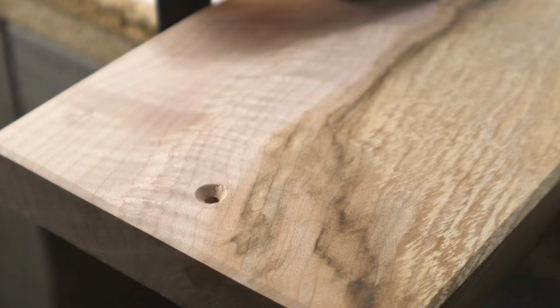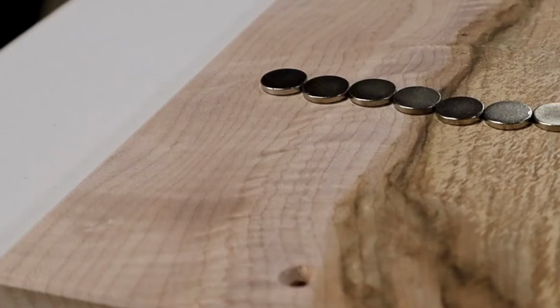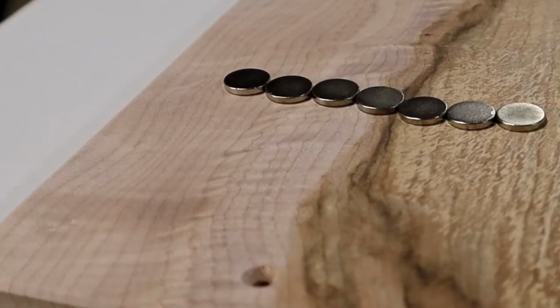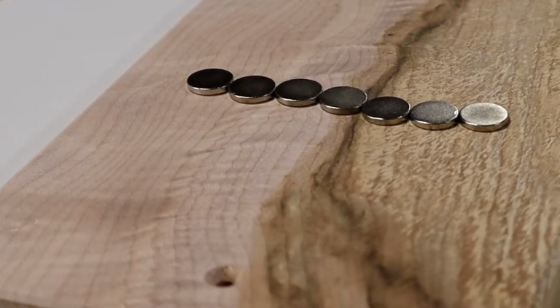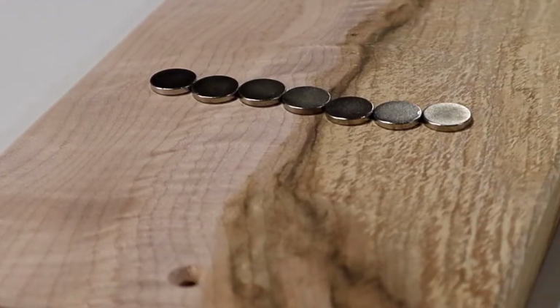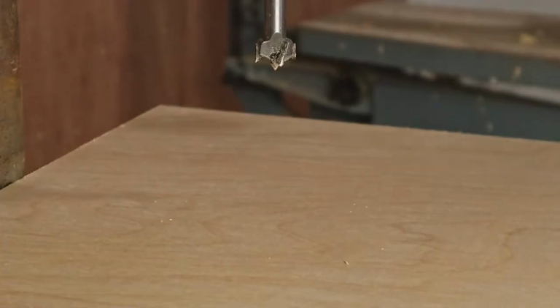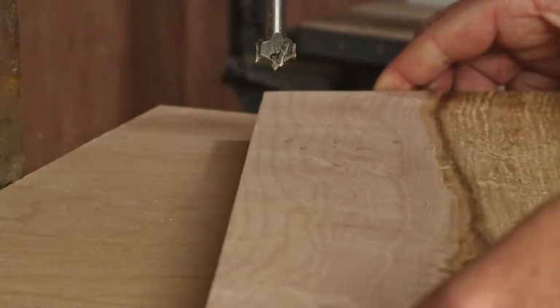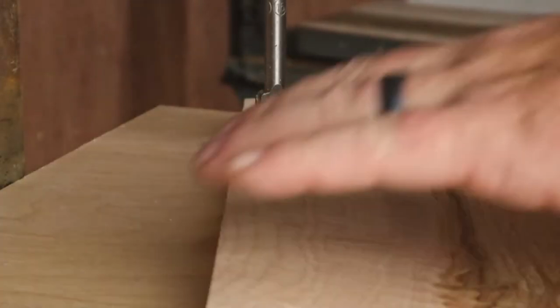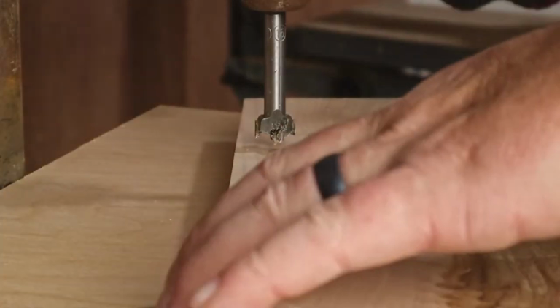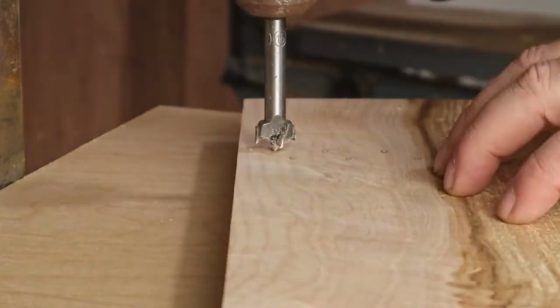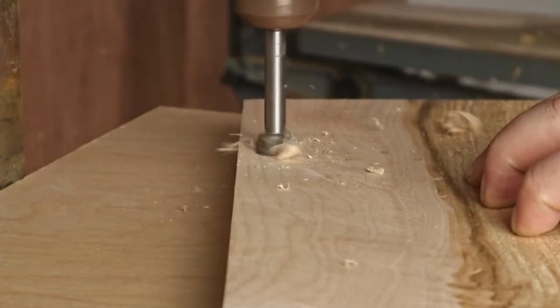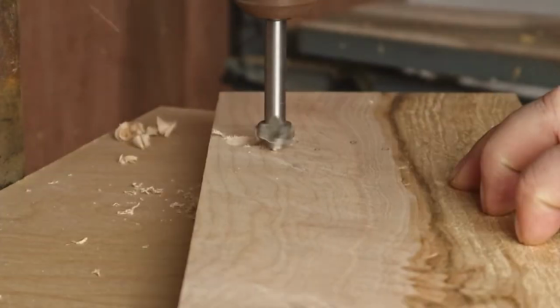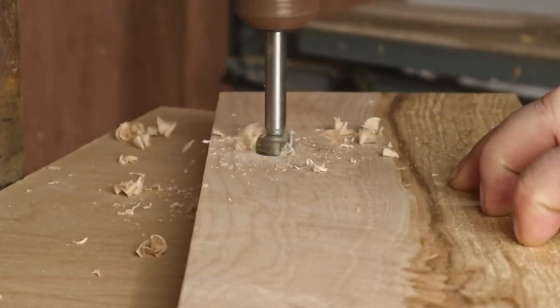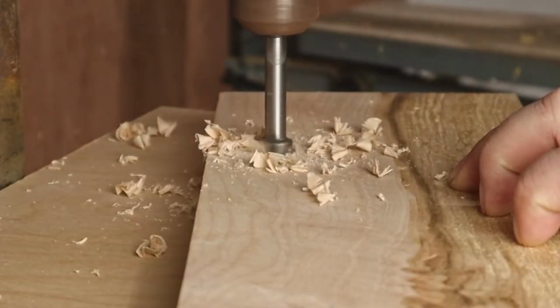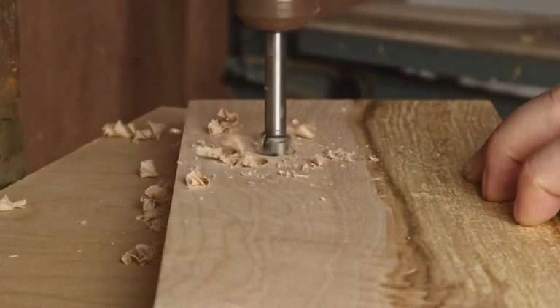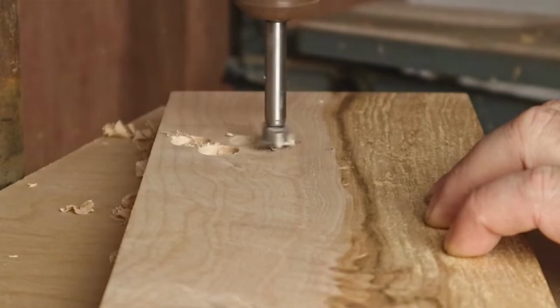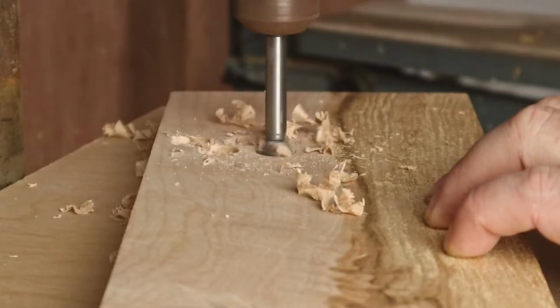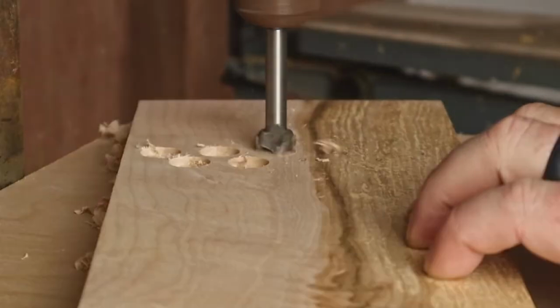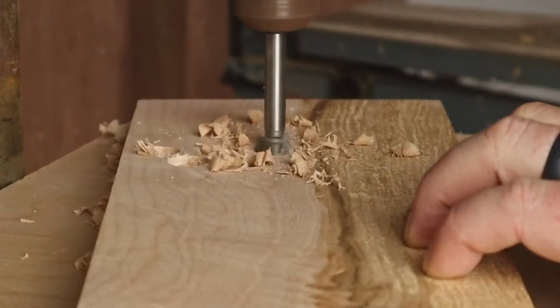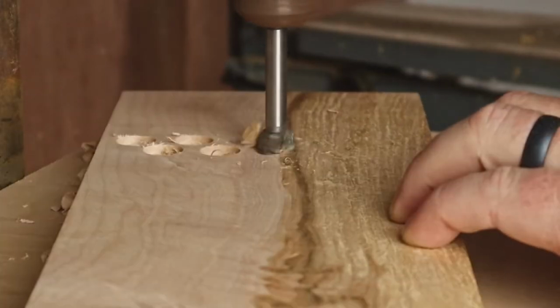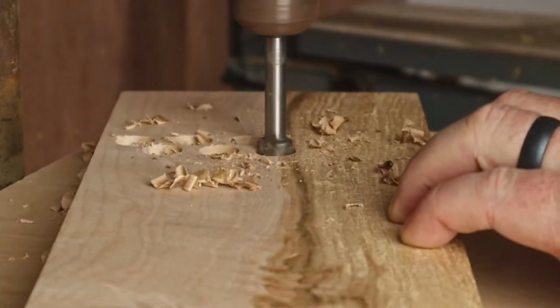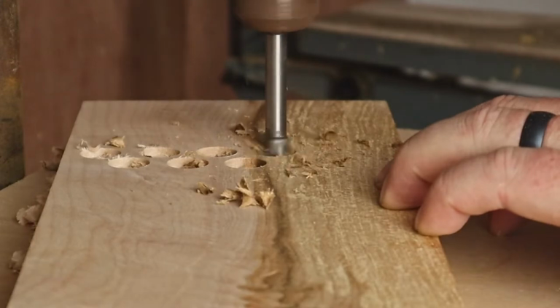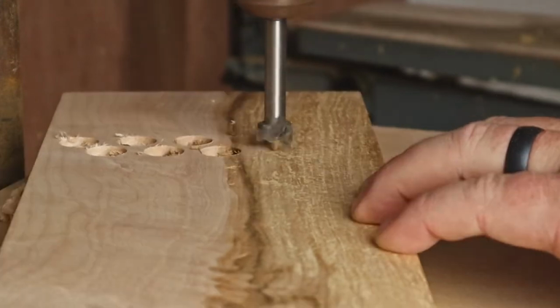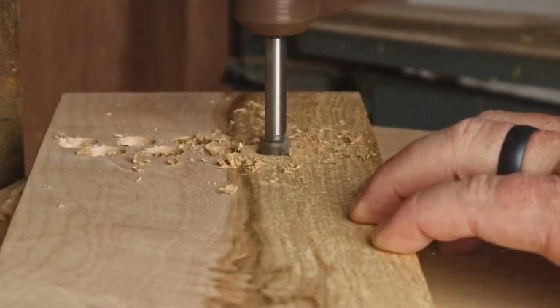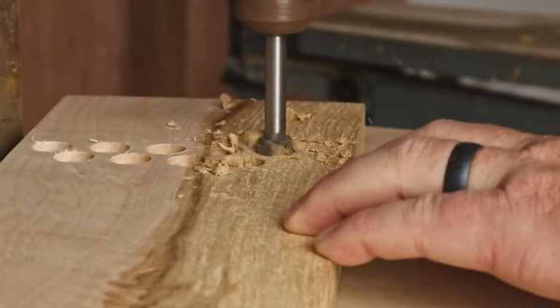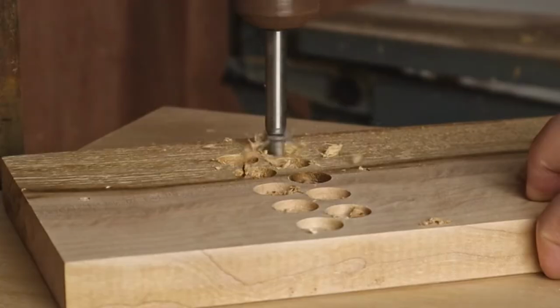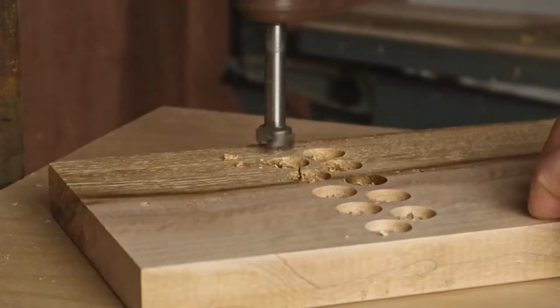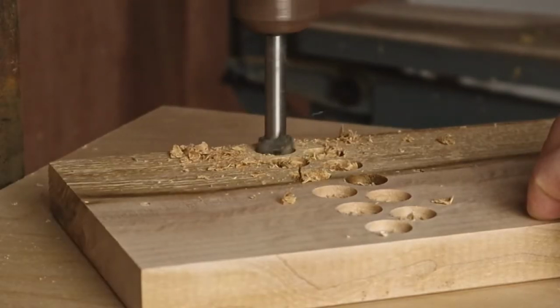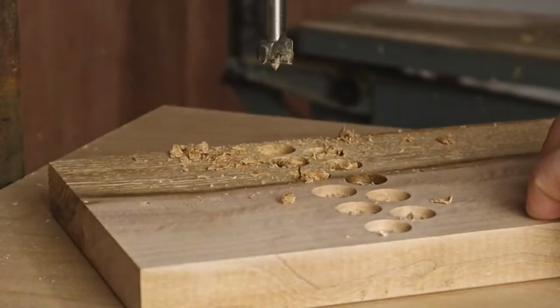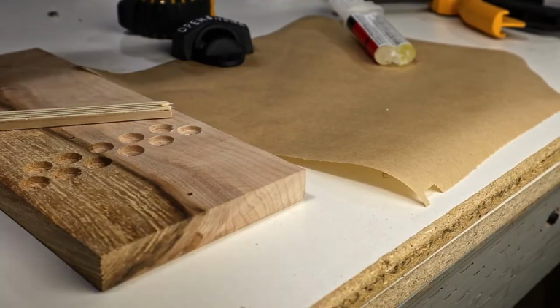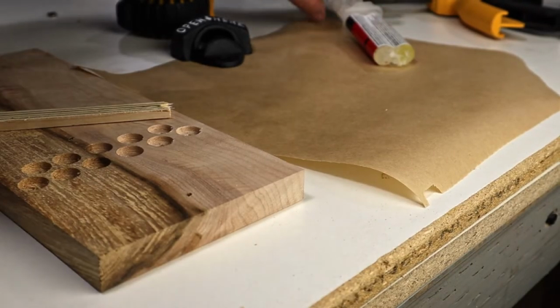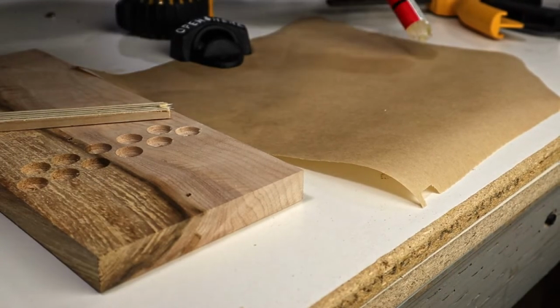For the magnets, I get my smallest Forstner bit and drill some shallow holes along the bottom half of the backside of the board. Now I have a place I can put the magnets.